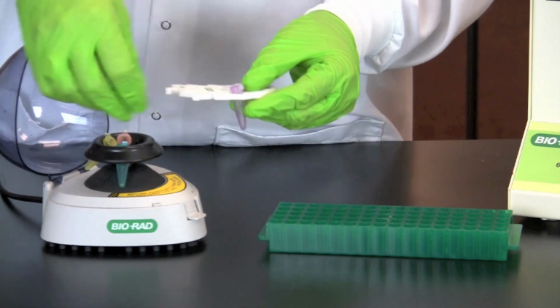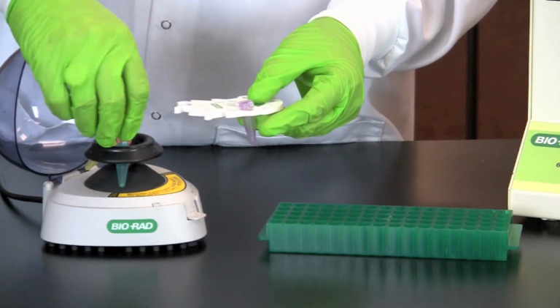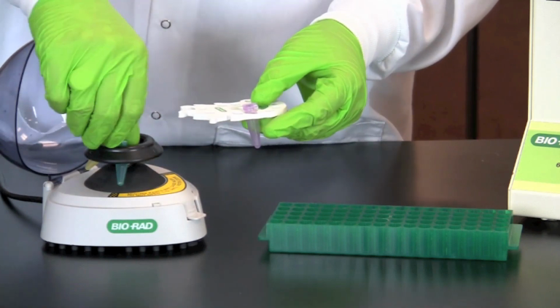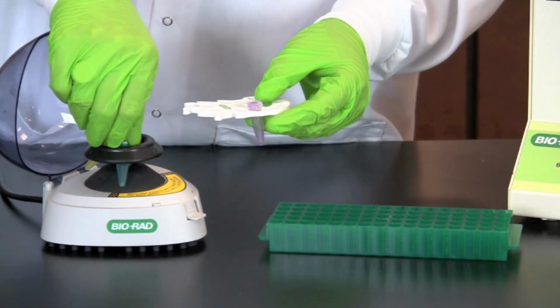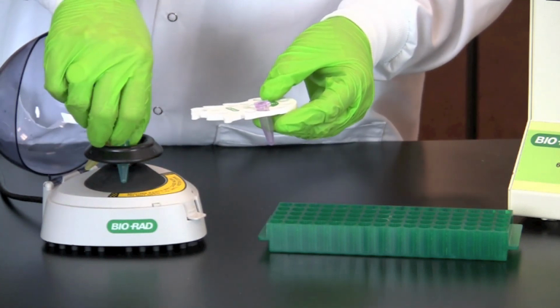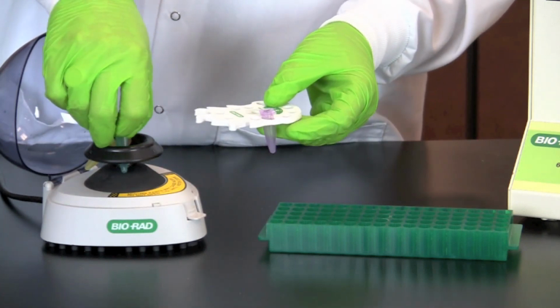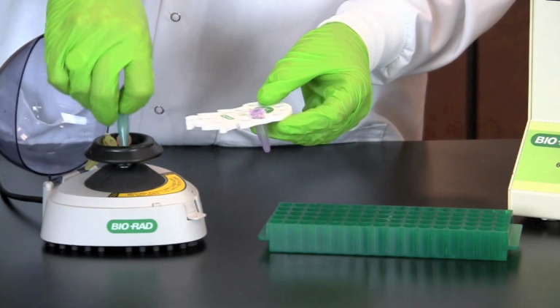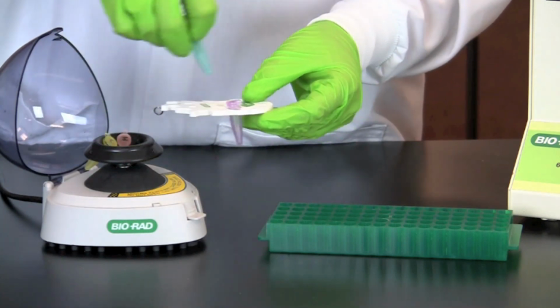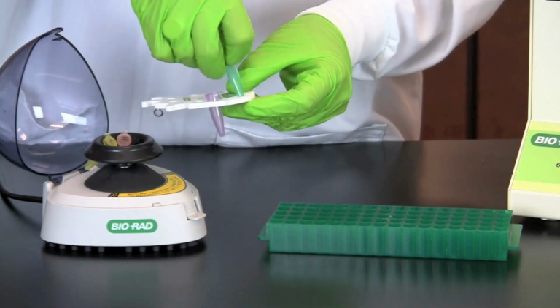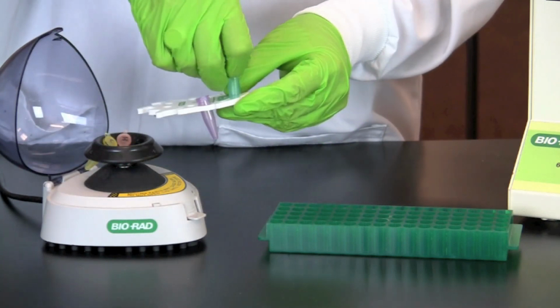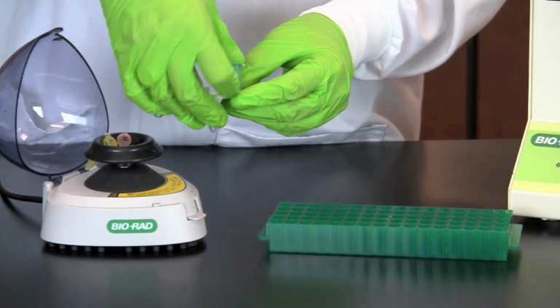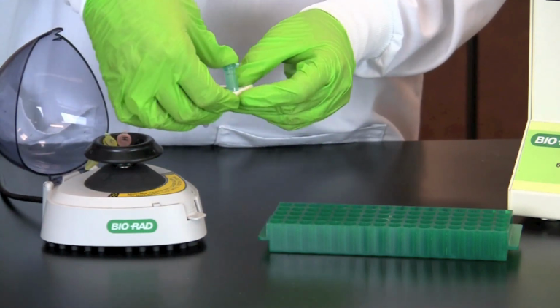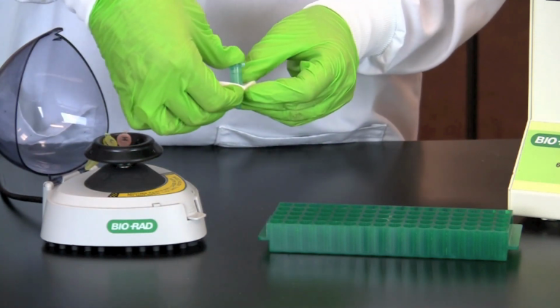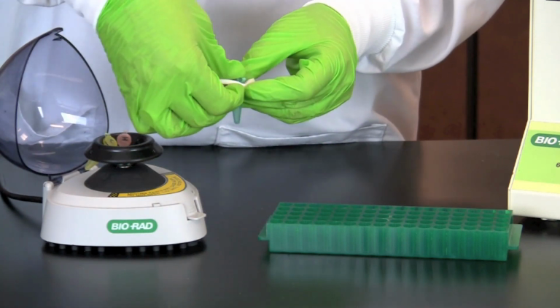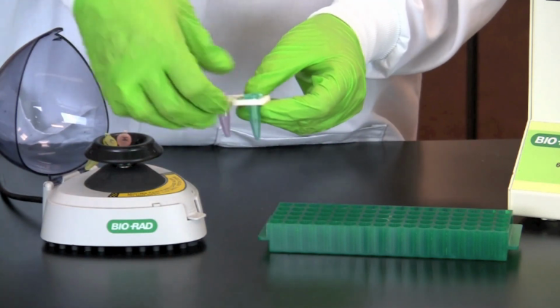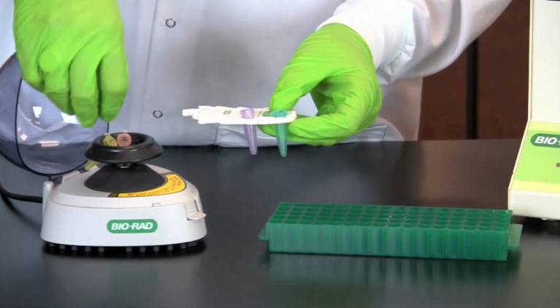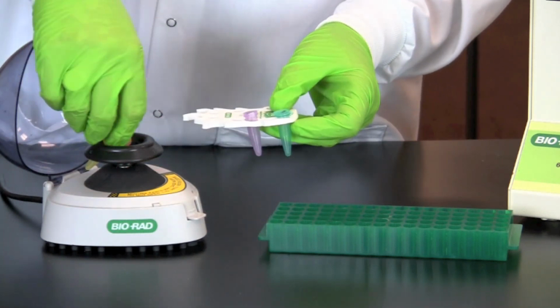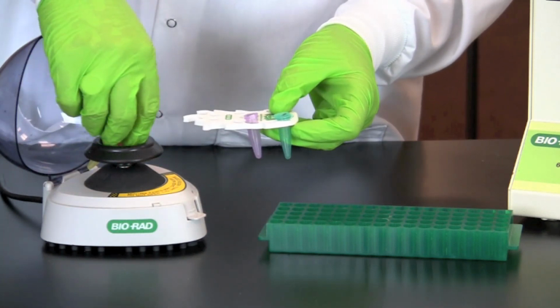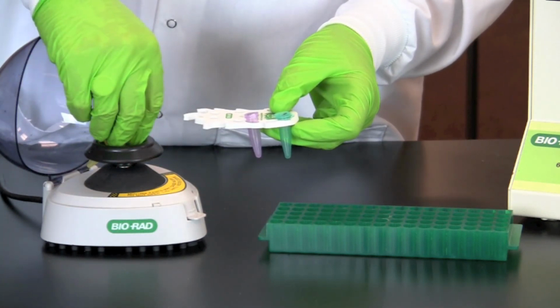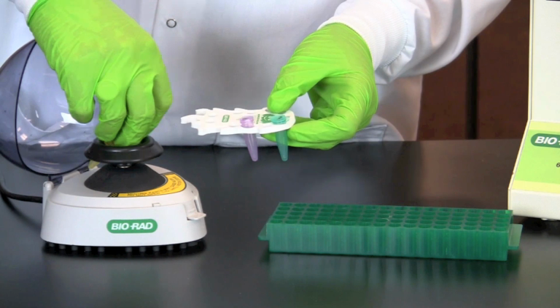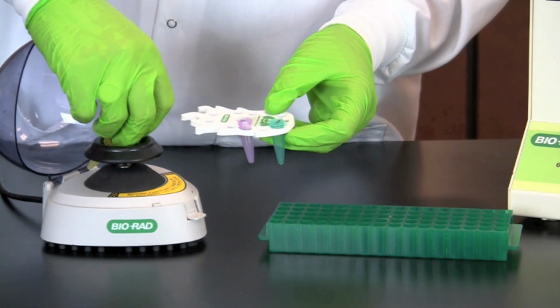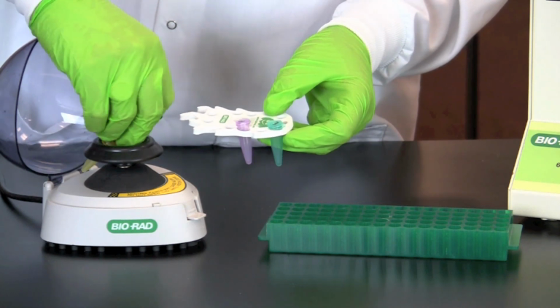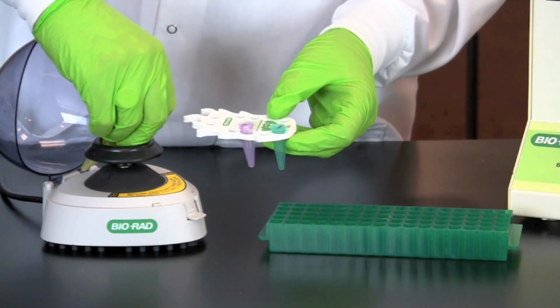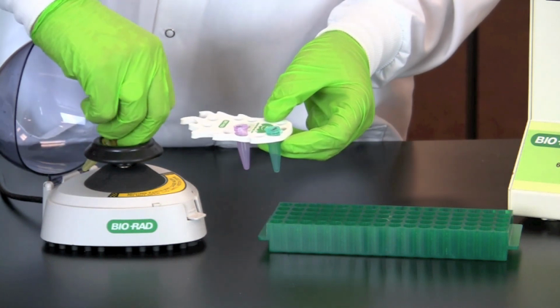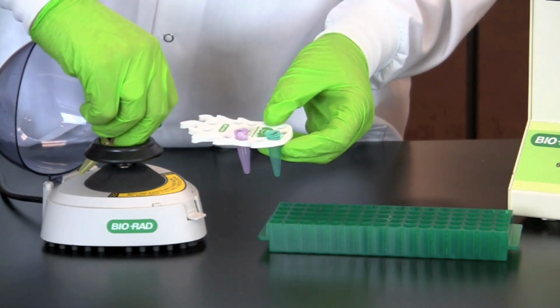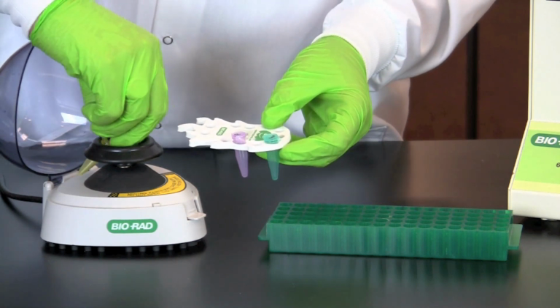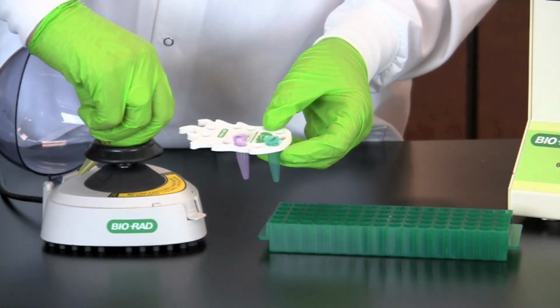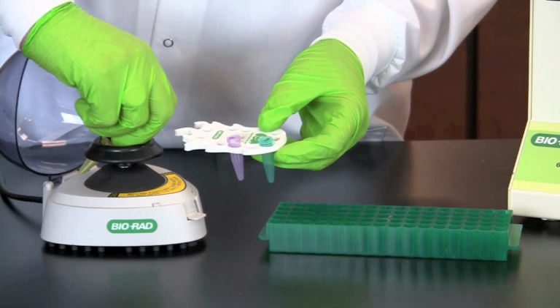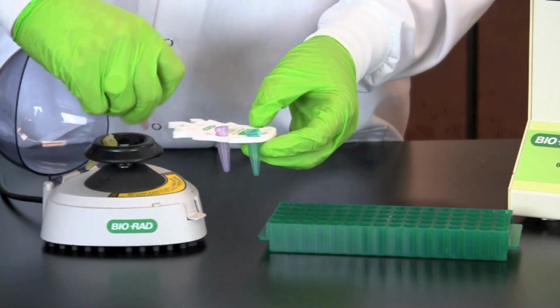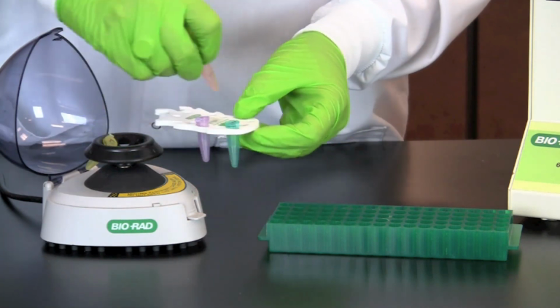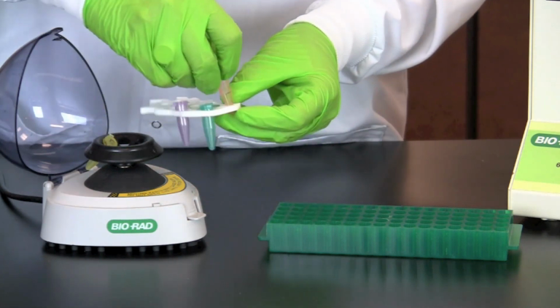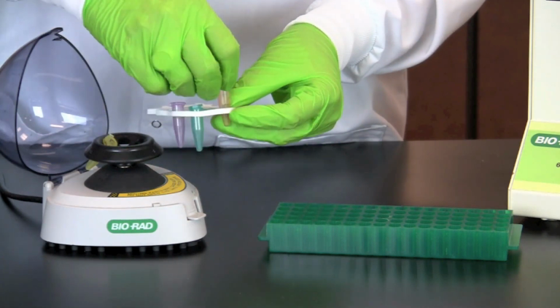After spinning the tubes, place the tubes in a rack and incubate for 30 minutes in an incubator or water bath at 37 degrees Celsius, or overnight at room temperature.